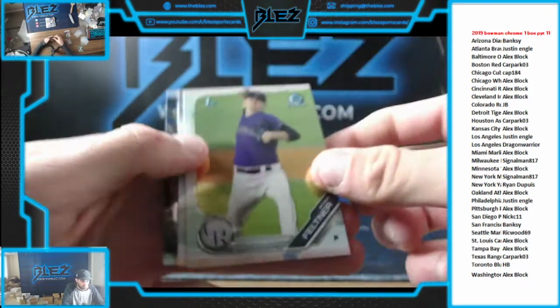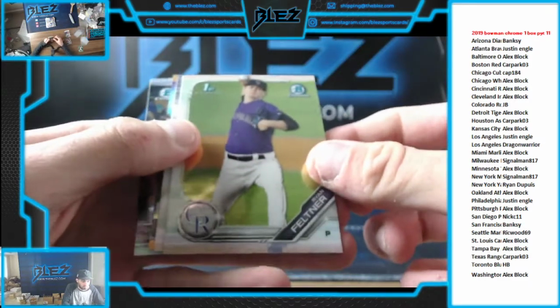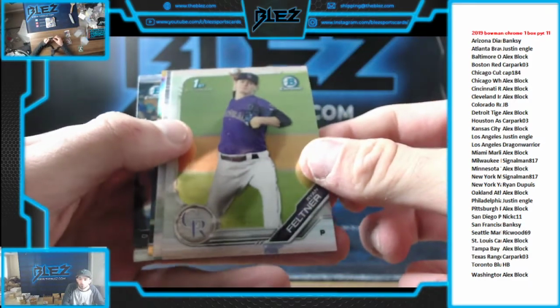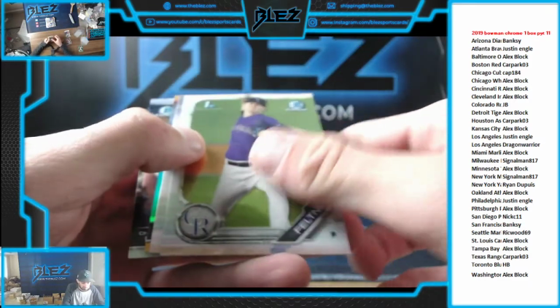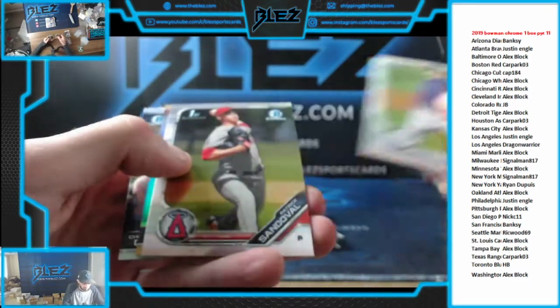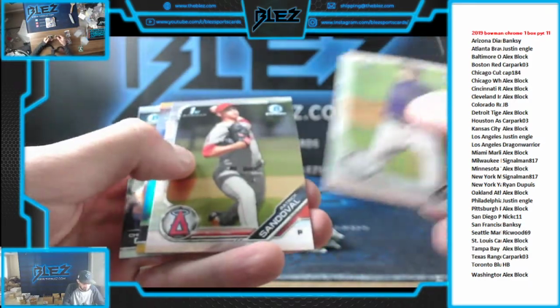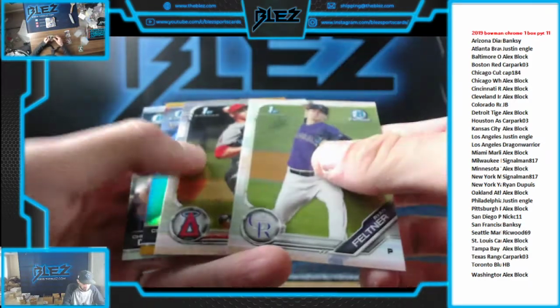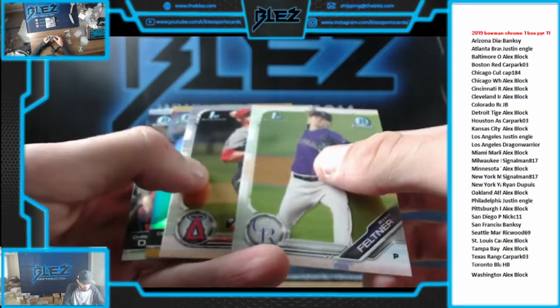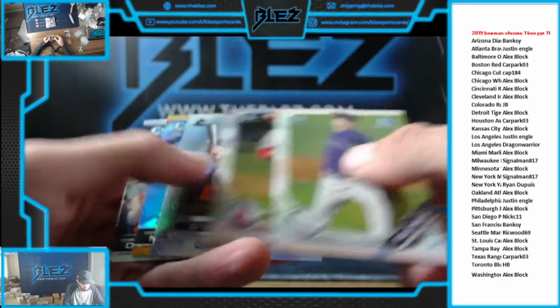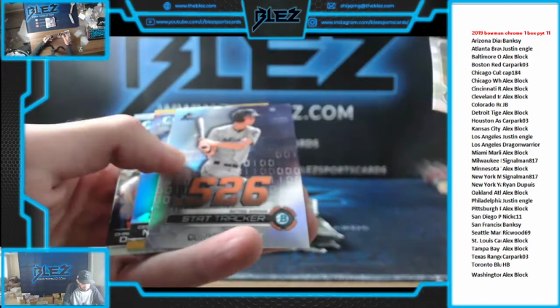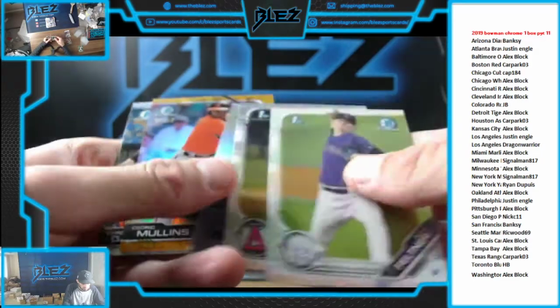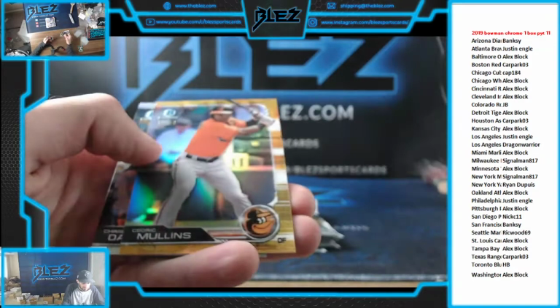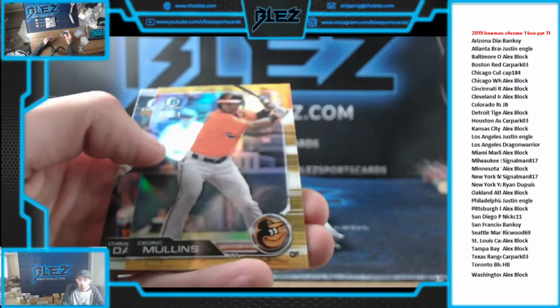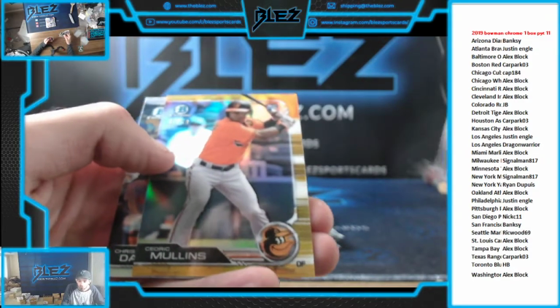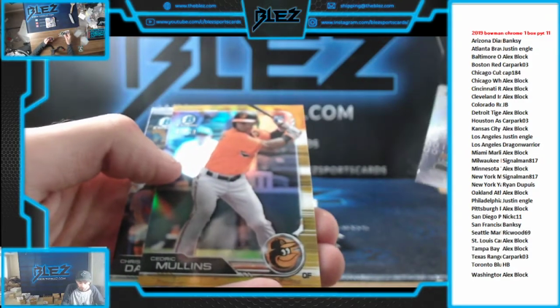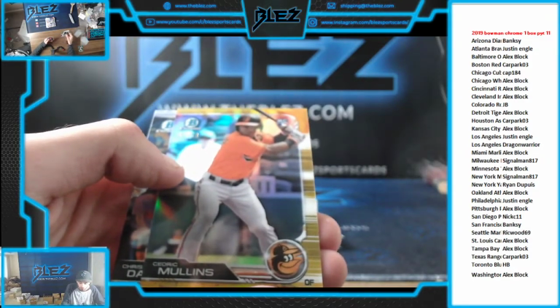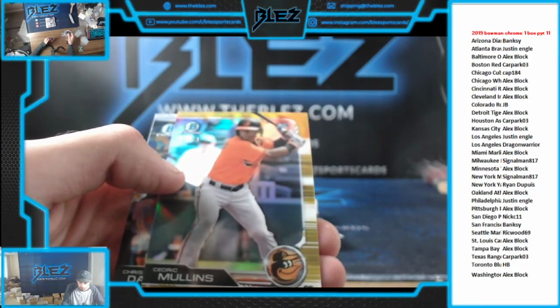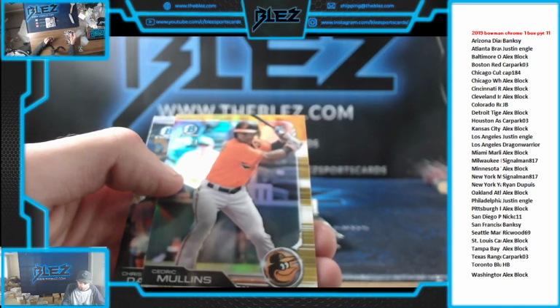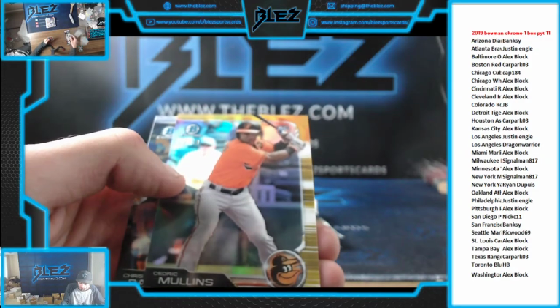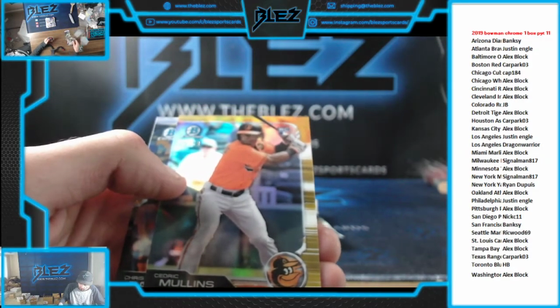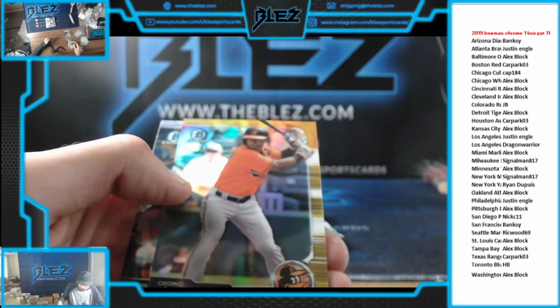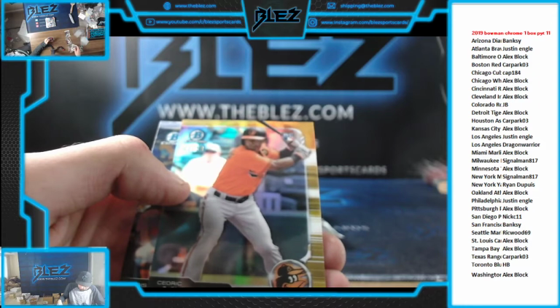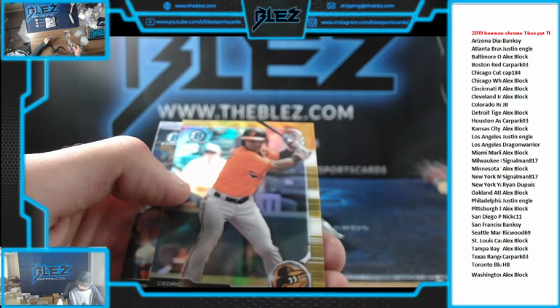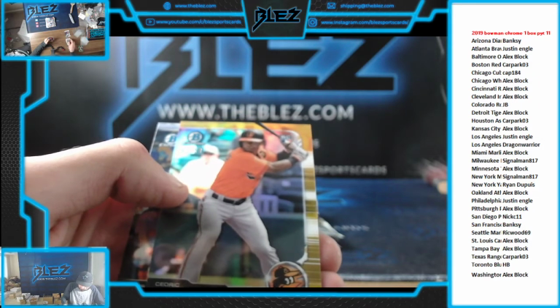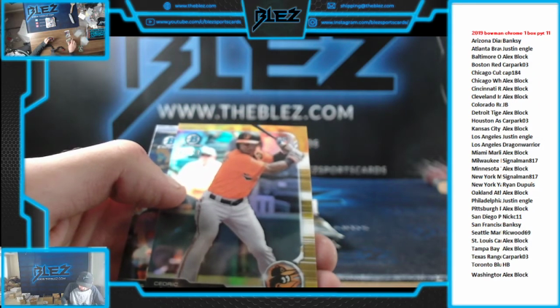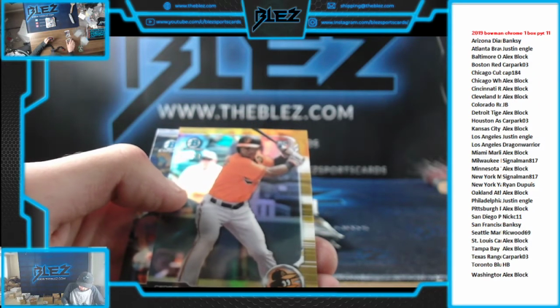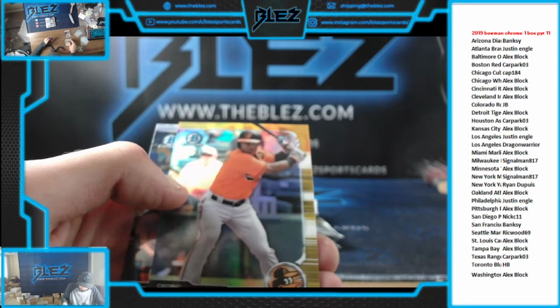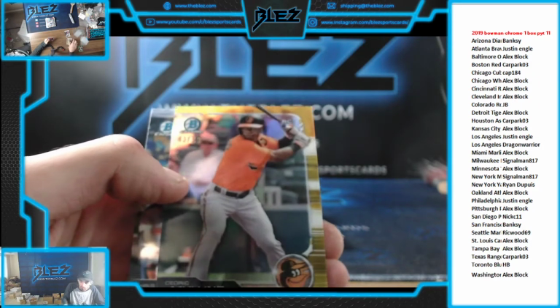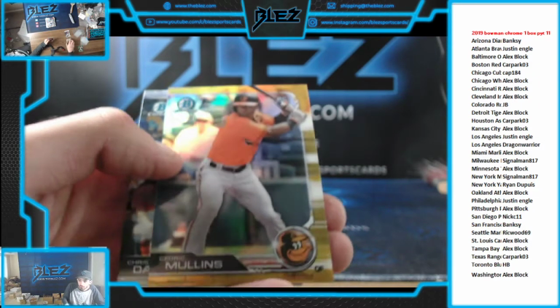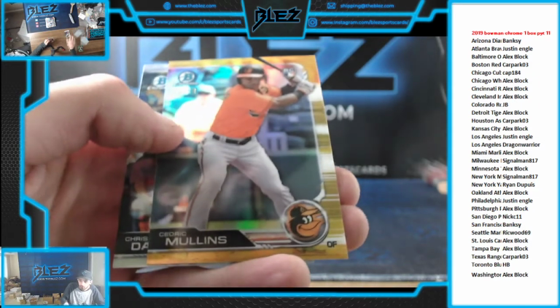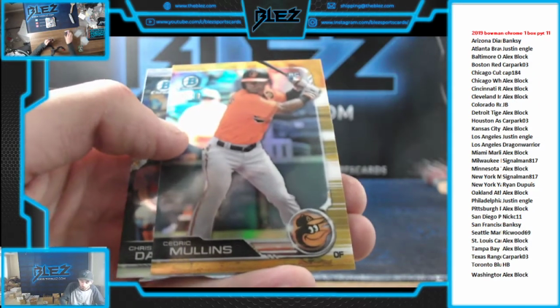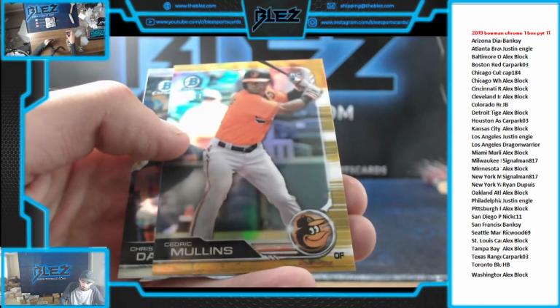Gold. Cedric Mullins rookie gold, numbered to 50. That one goes to the Orioles.